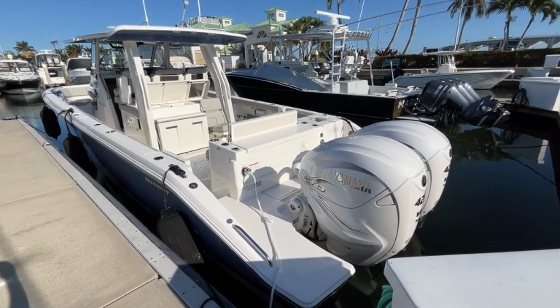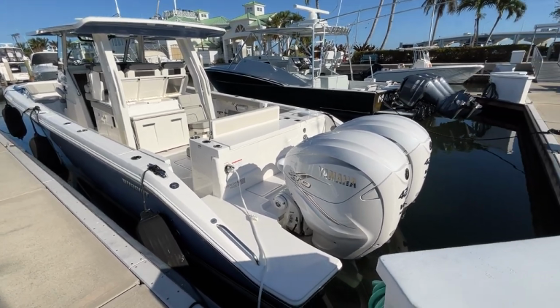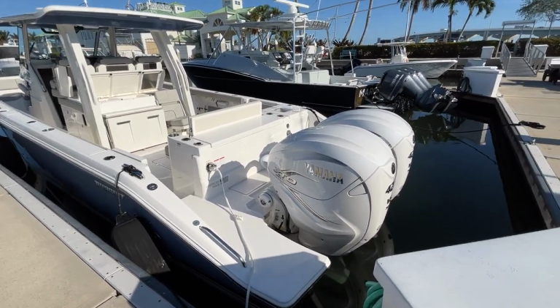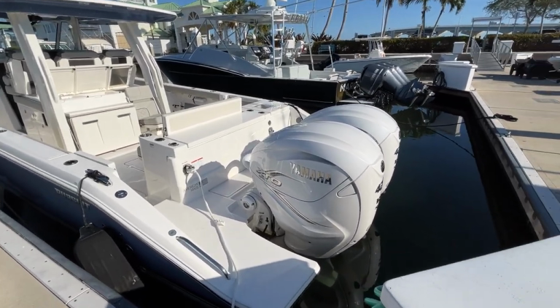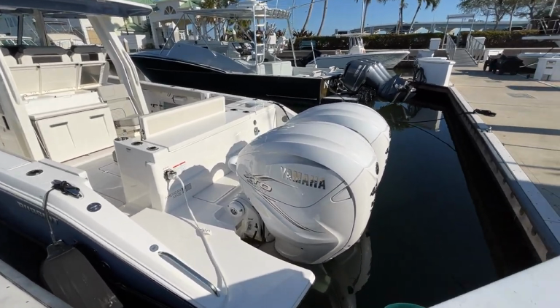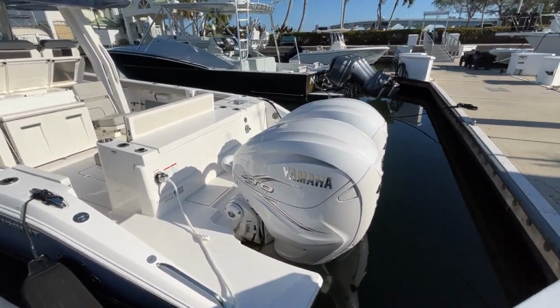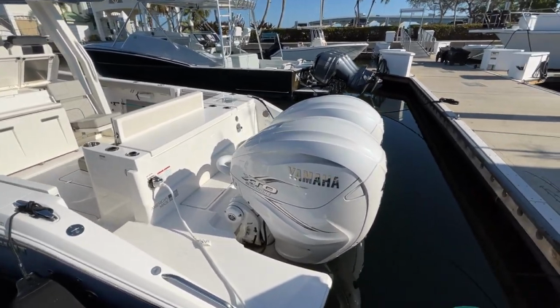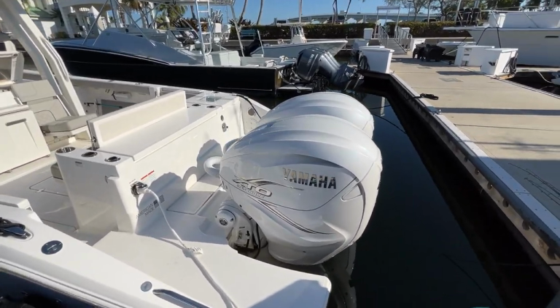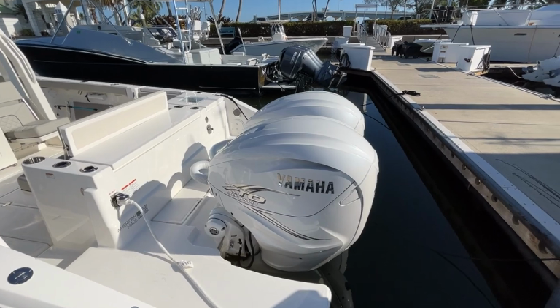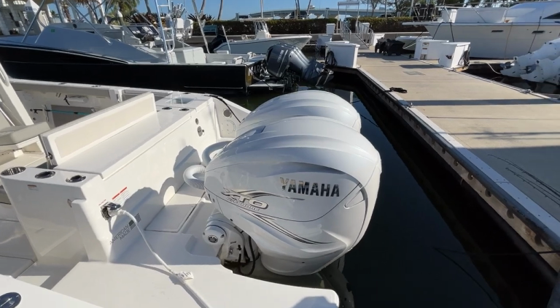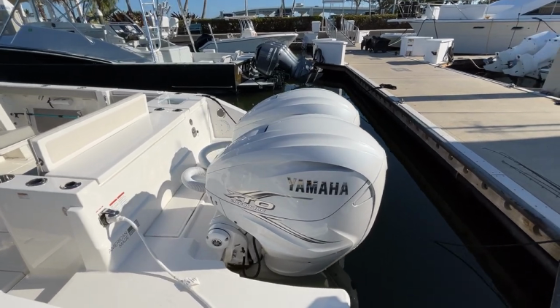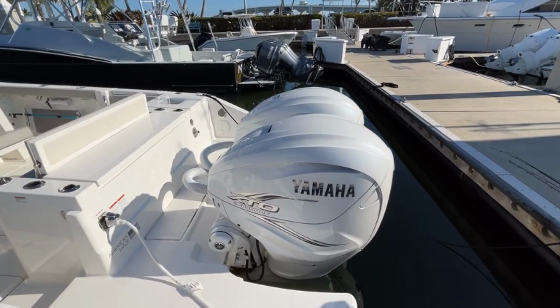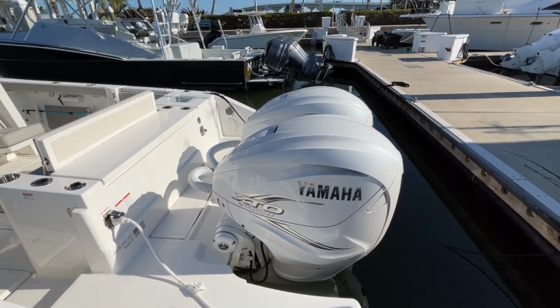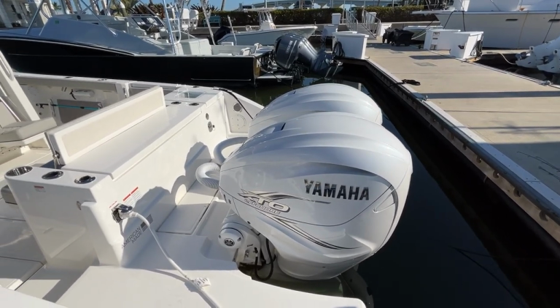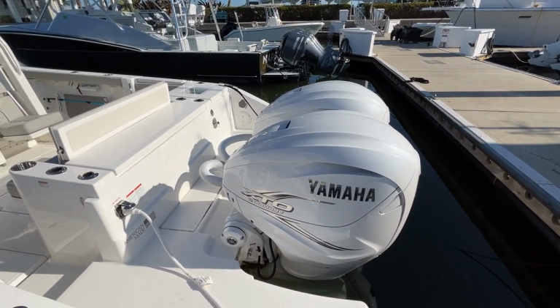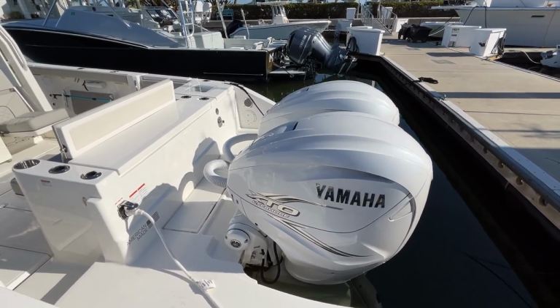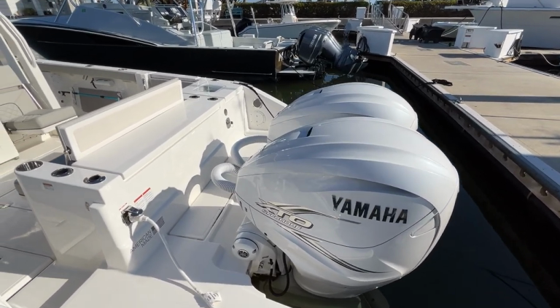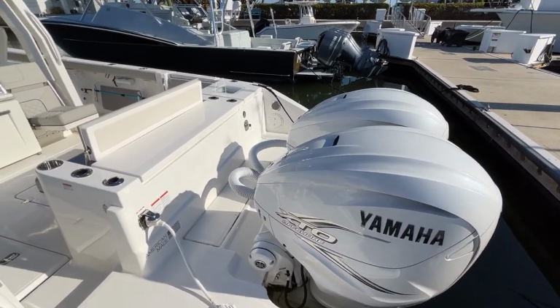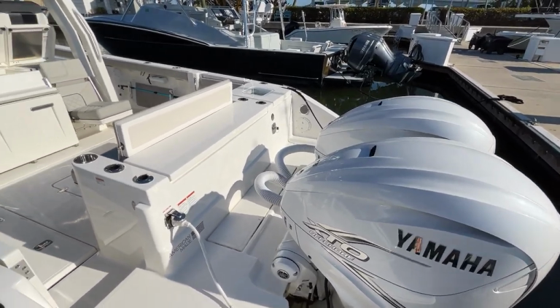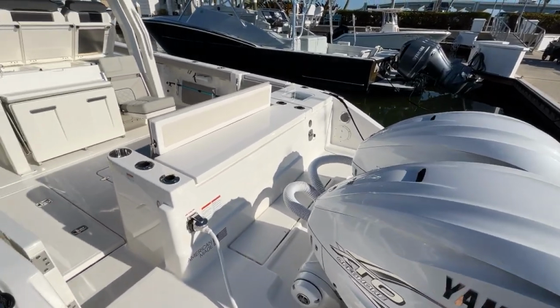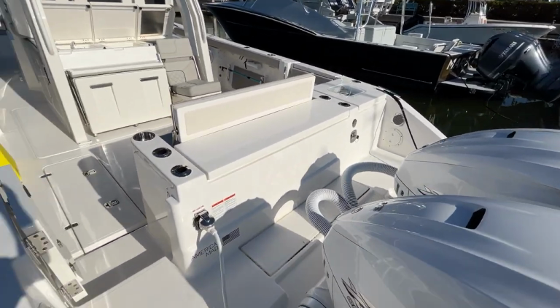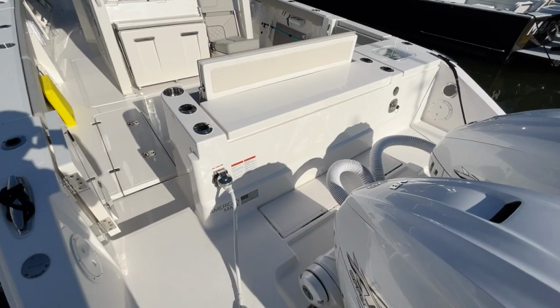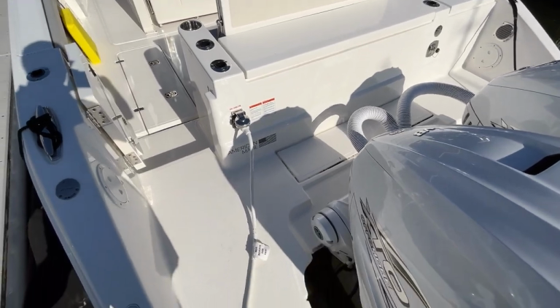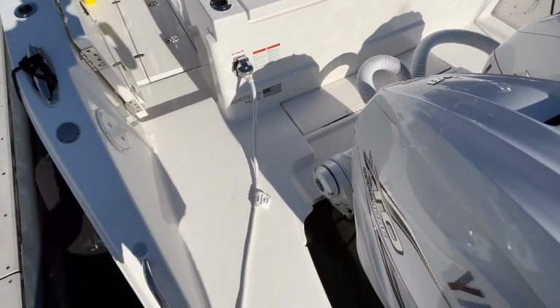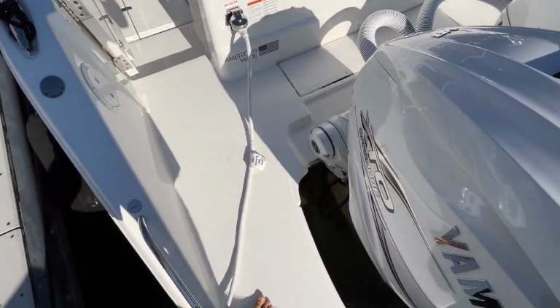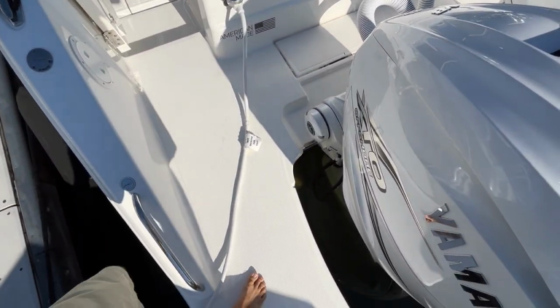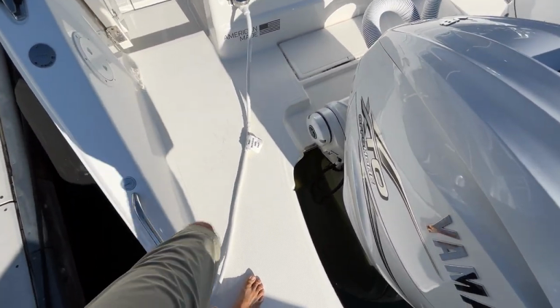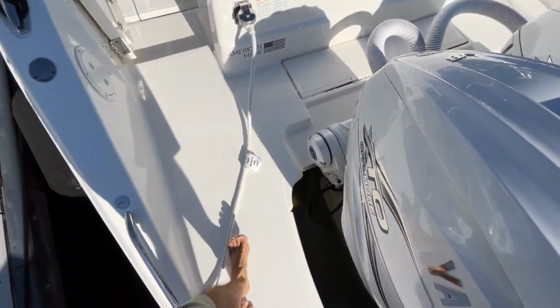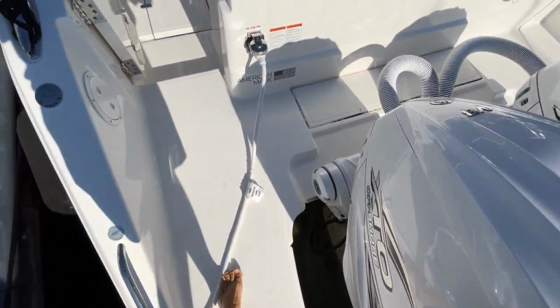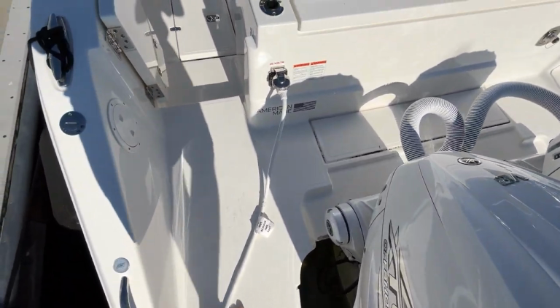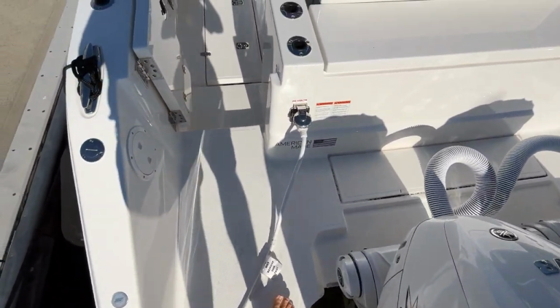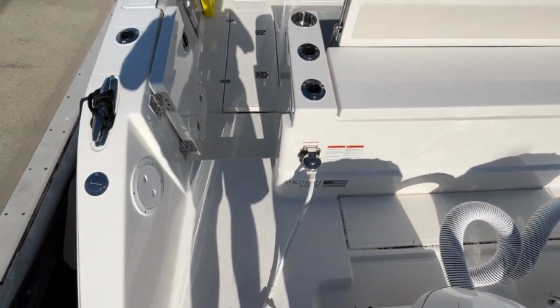We'll start back here in the stern. You can see we have the white colored engines — they look really beautiful on this boat. We have a generous platform back here for safe entry.